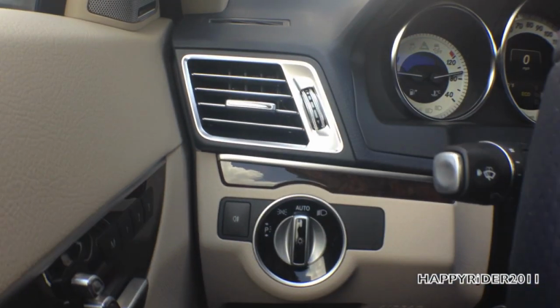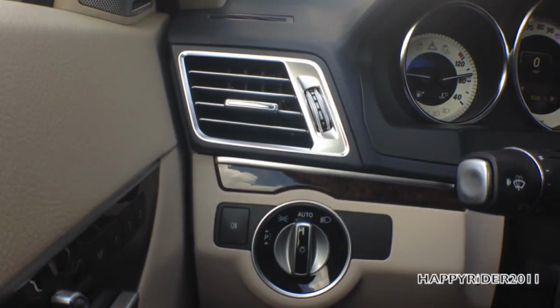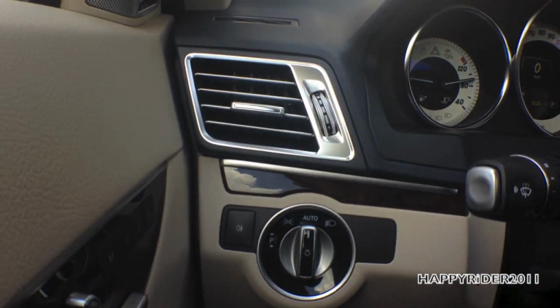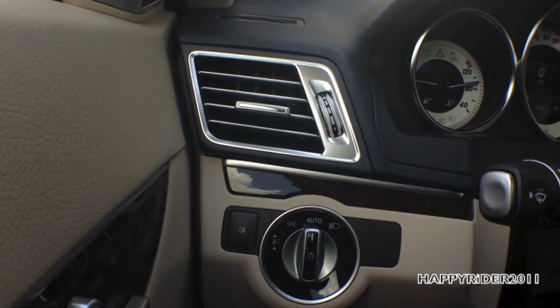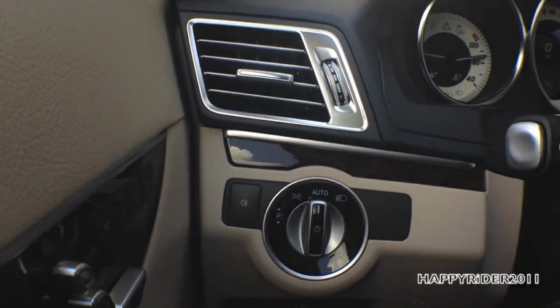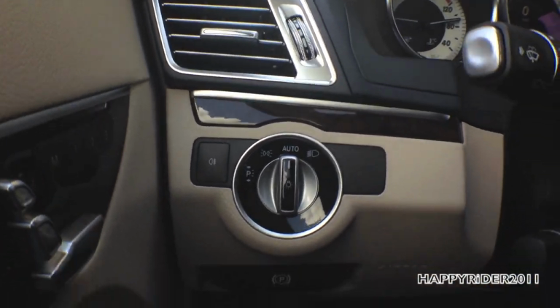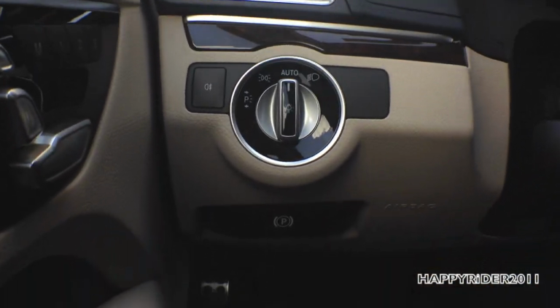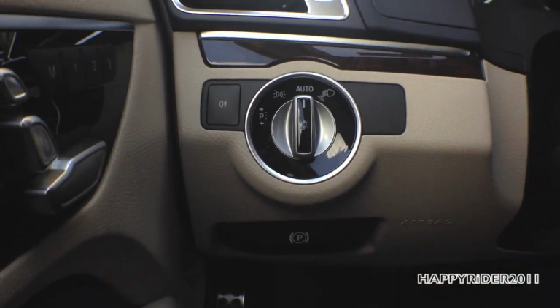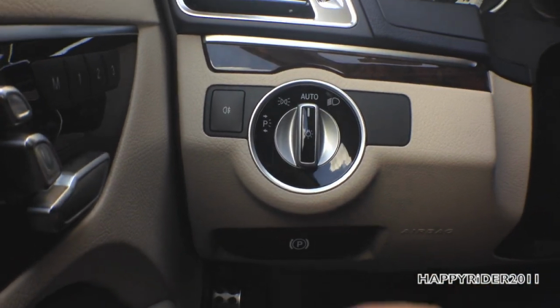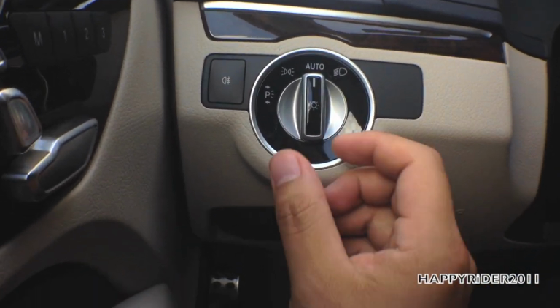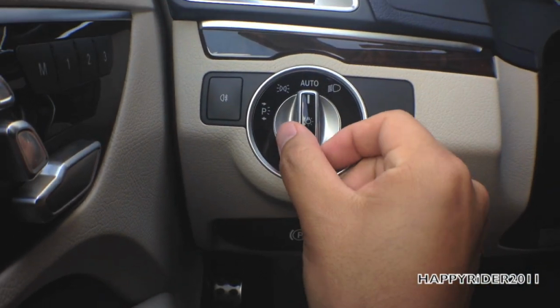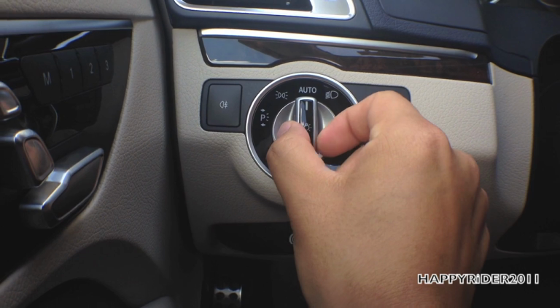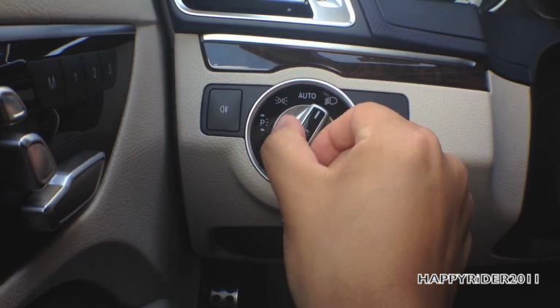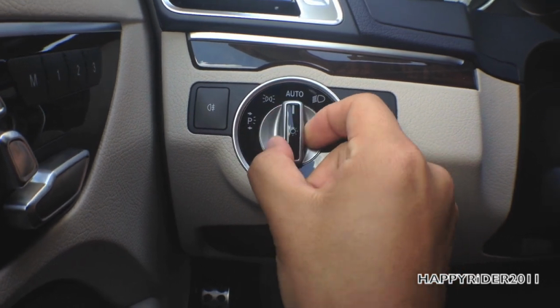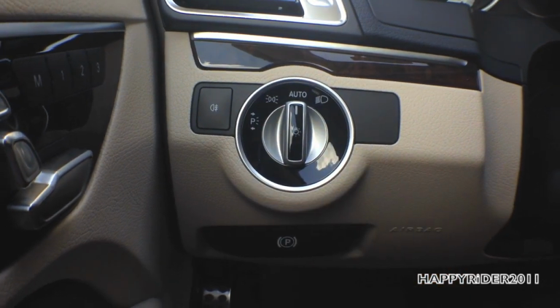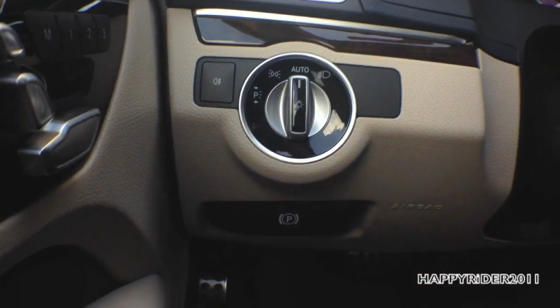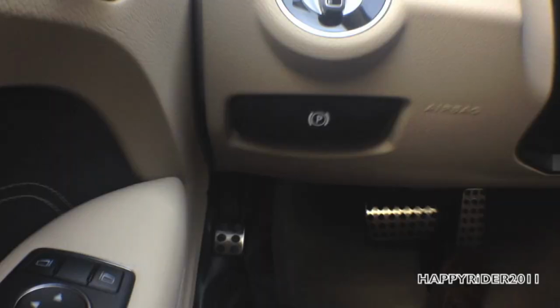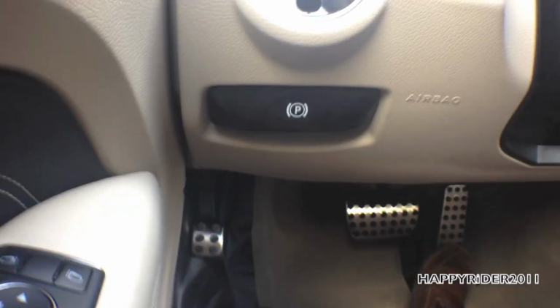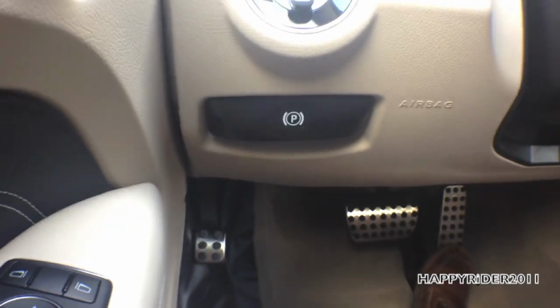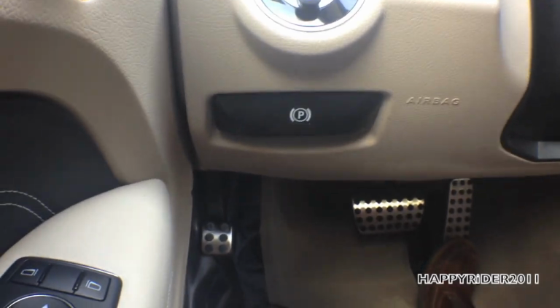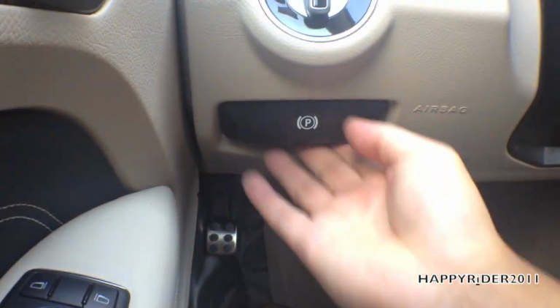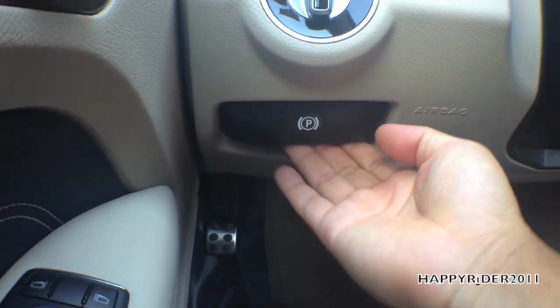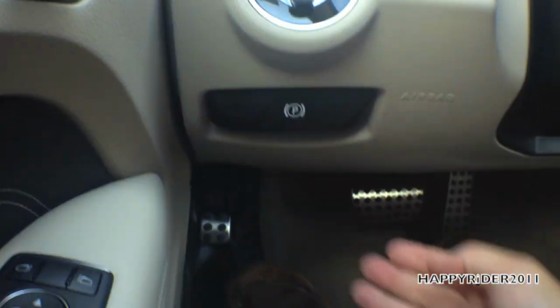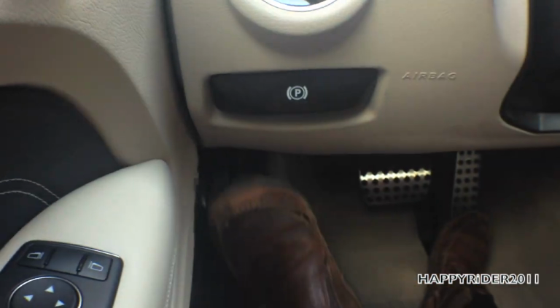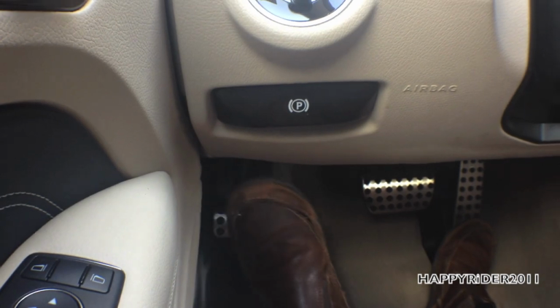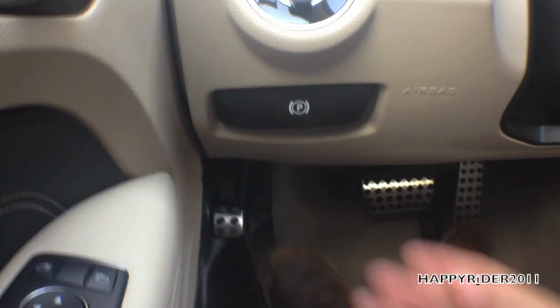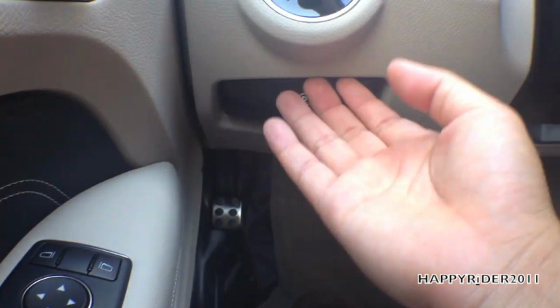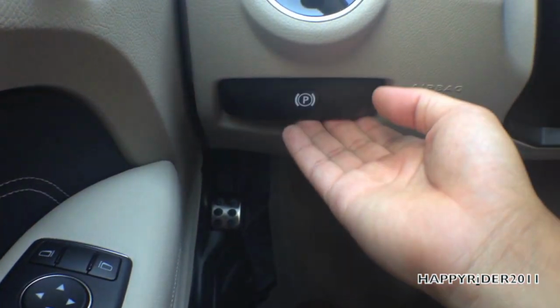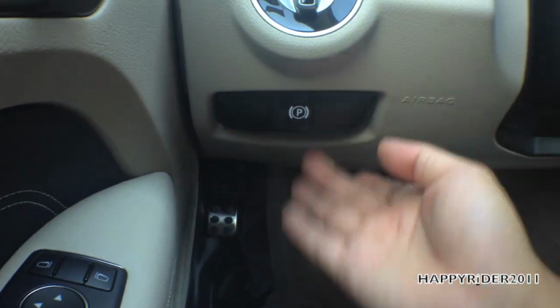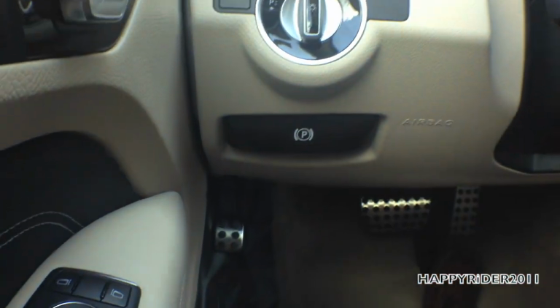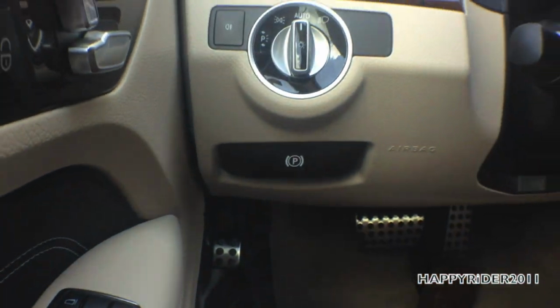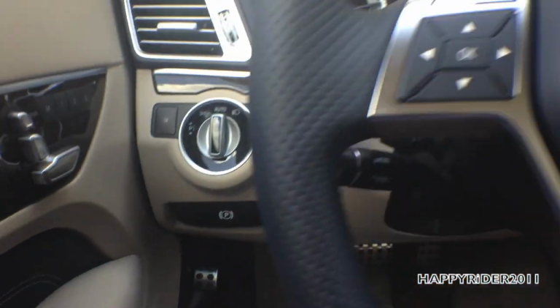Moving to the side, there's an AC/heat vent, headlamp control, and at the bottom, the parking brake. Simply push it down to engage and pull it out to release.